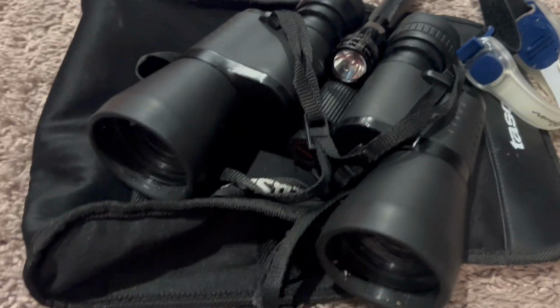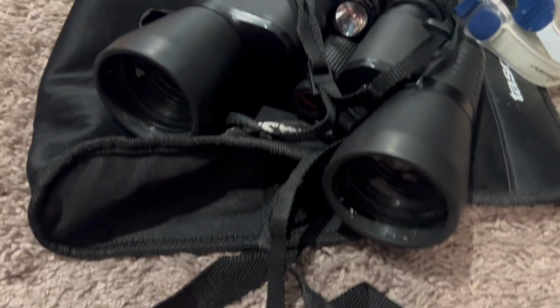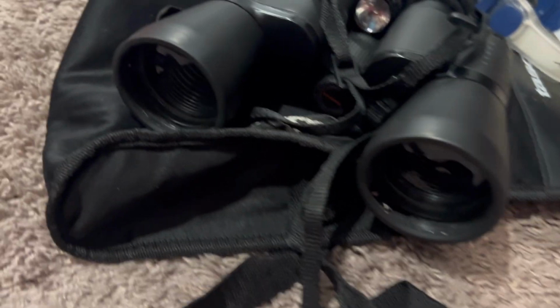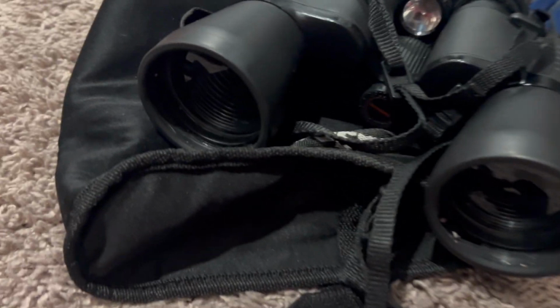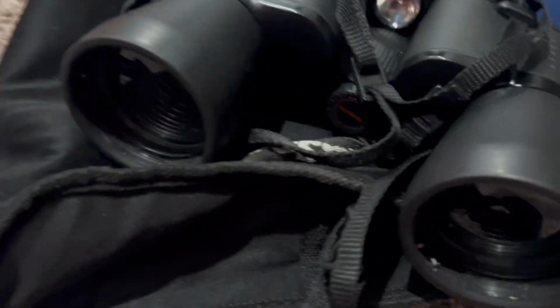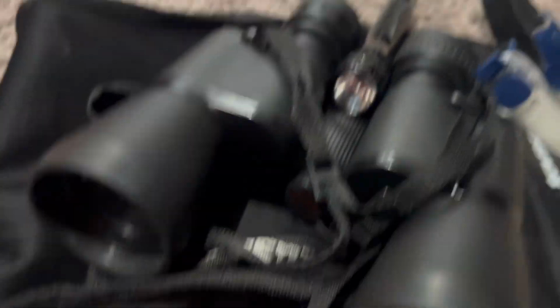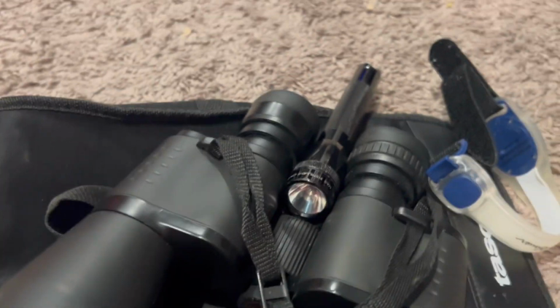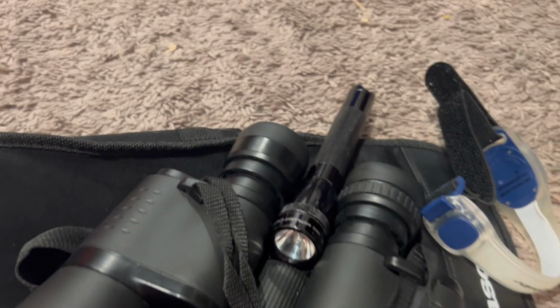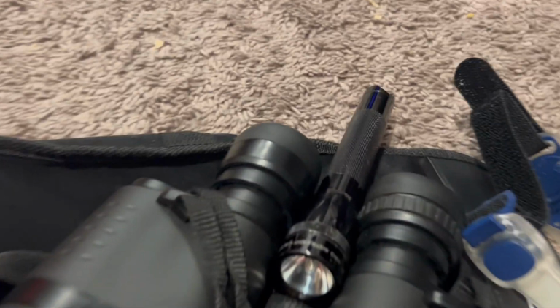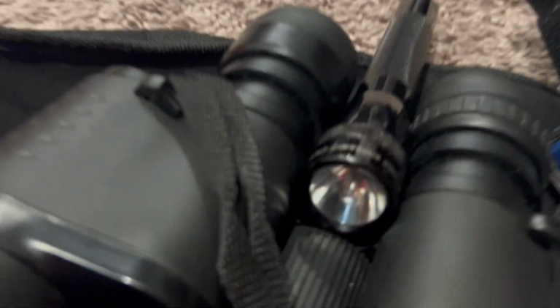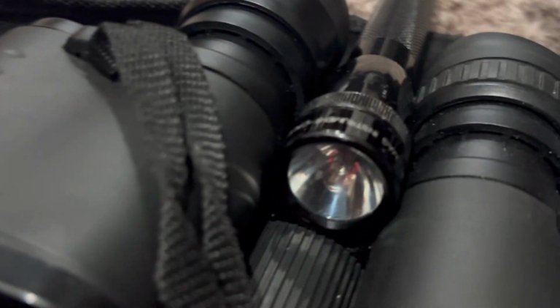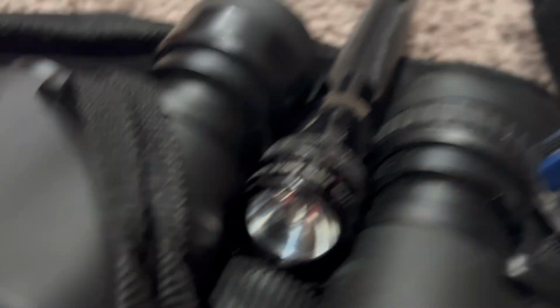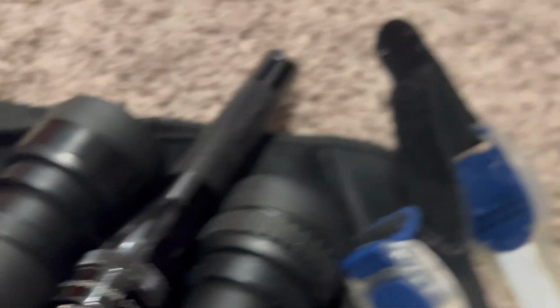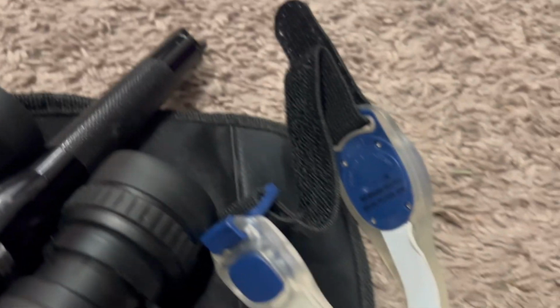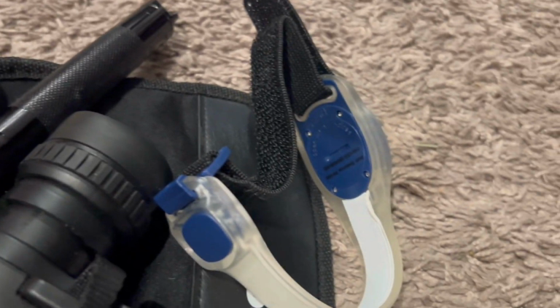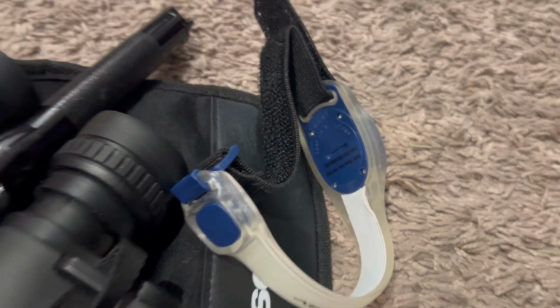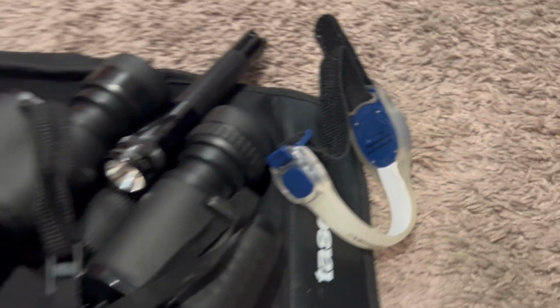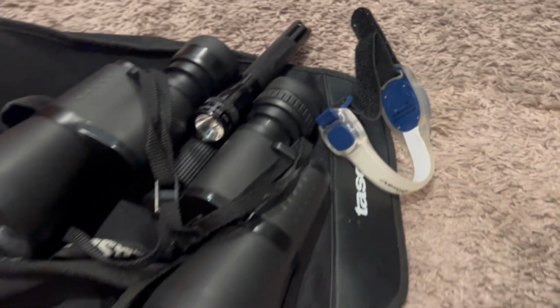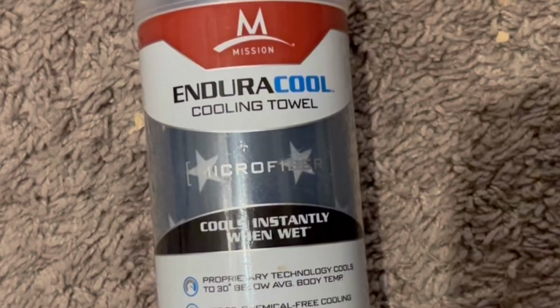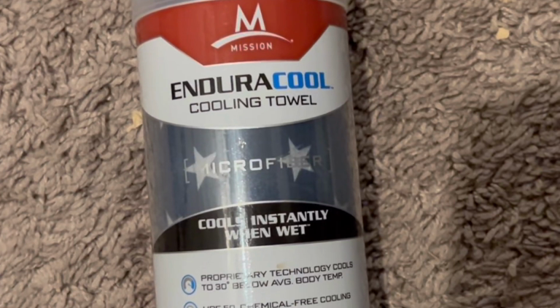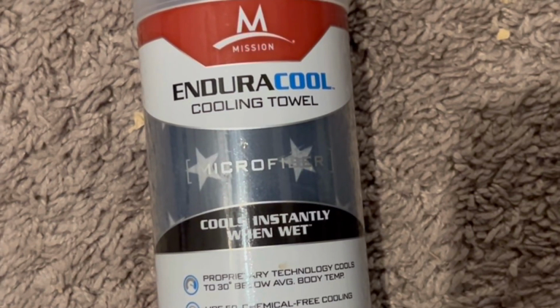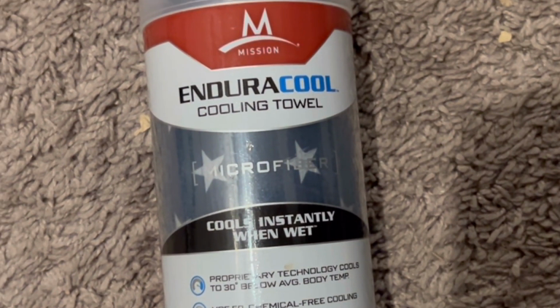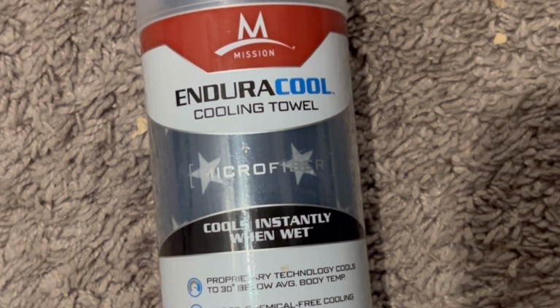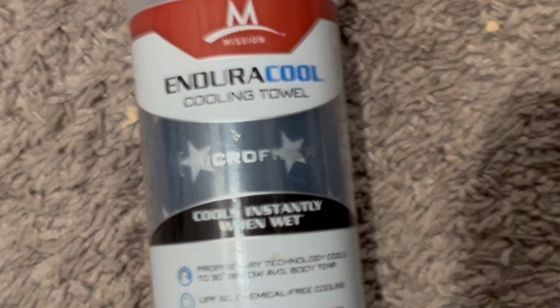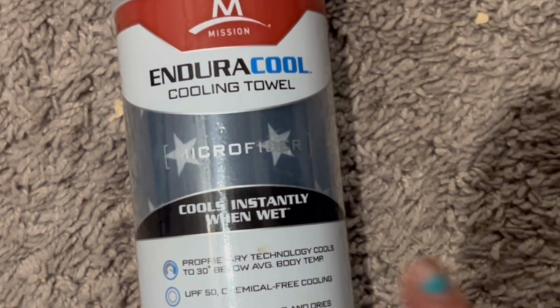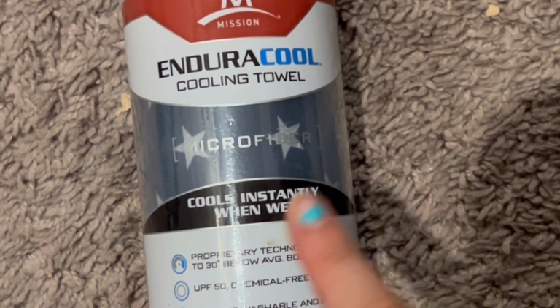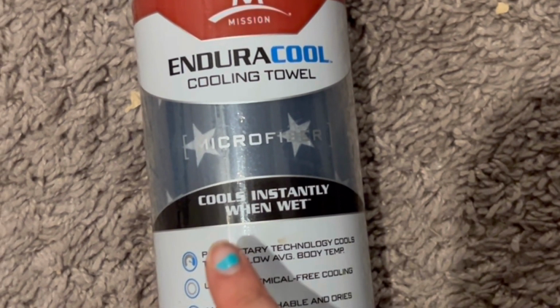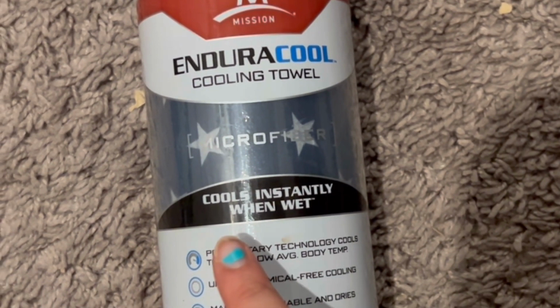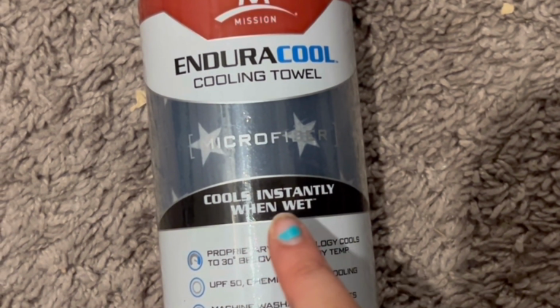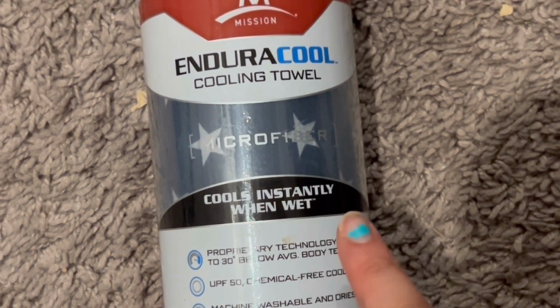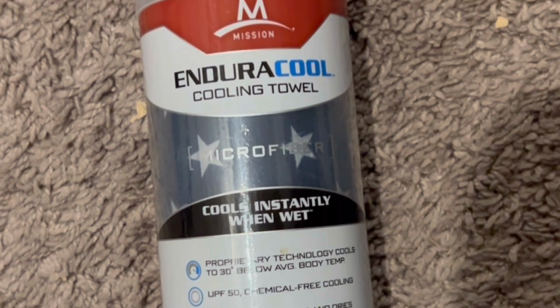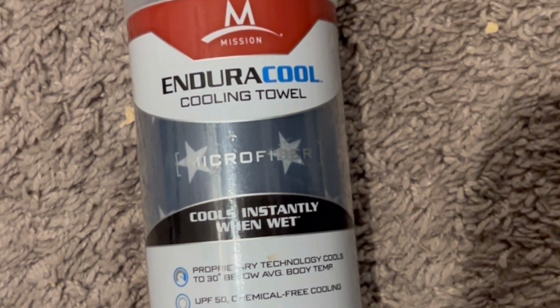Next, I have my binoculars as well as a flashlight and an LED arm light flashlight. I also have an instant cooling towel that gets cool as soon as it turns wet.